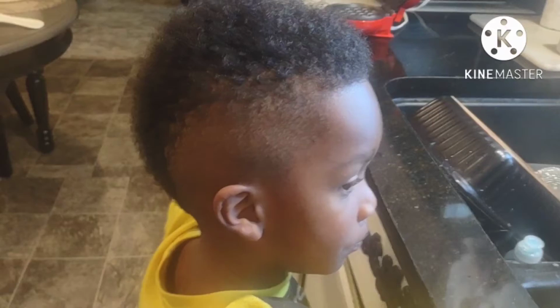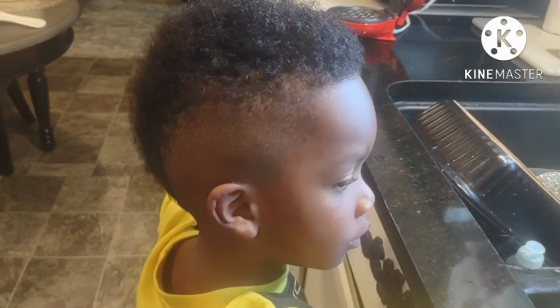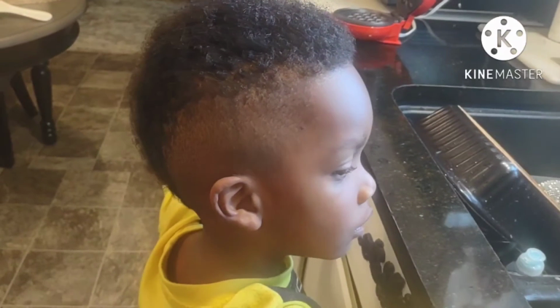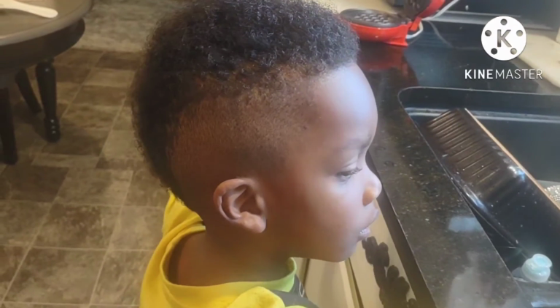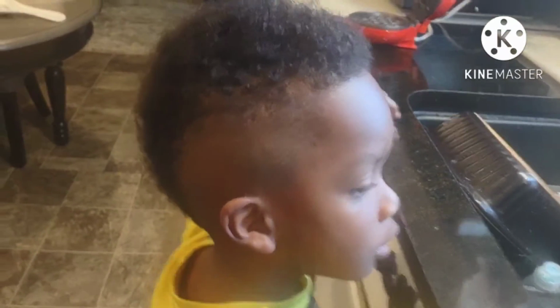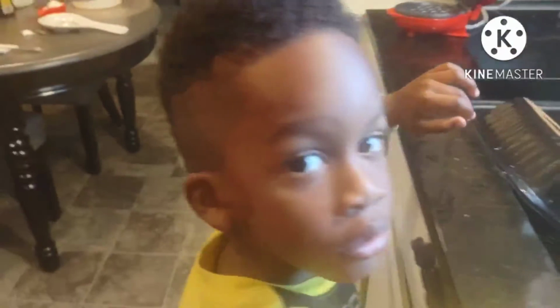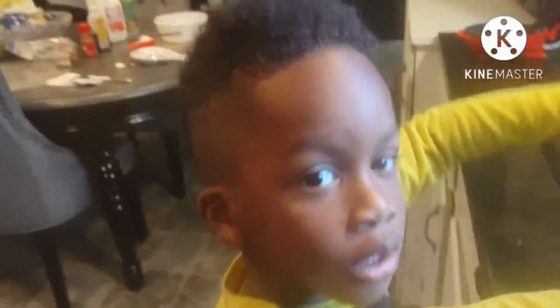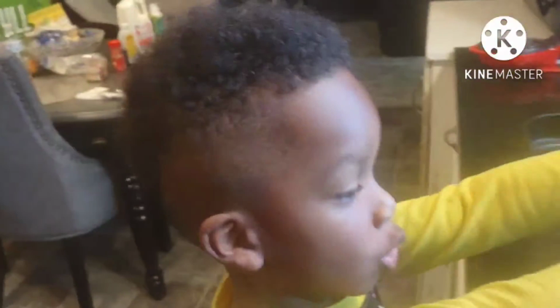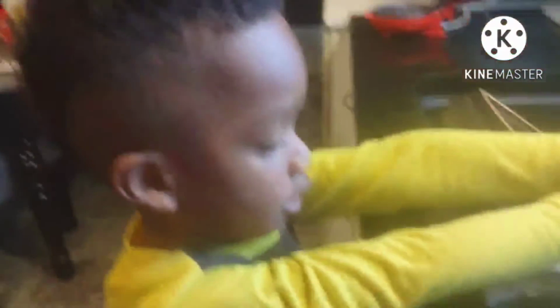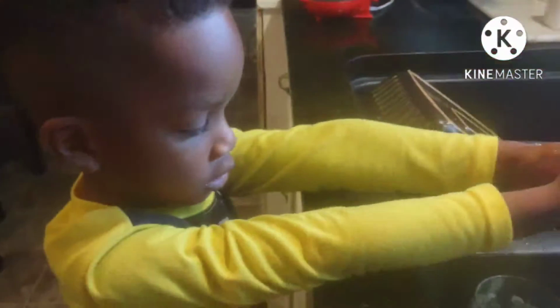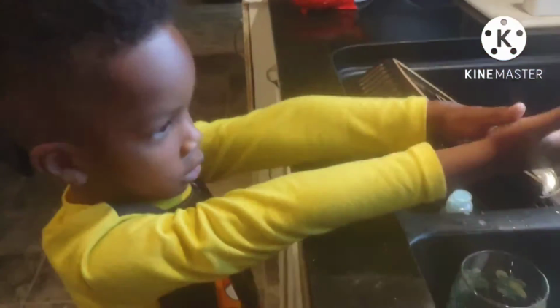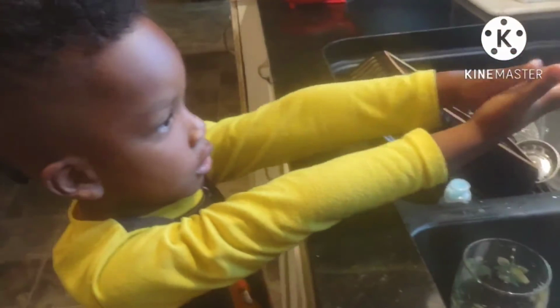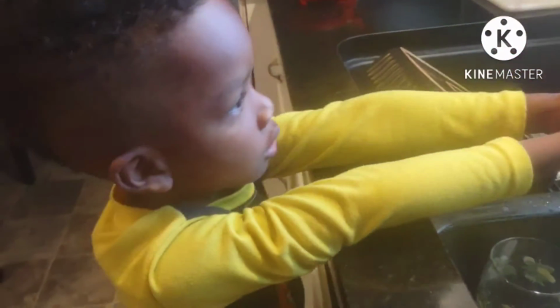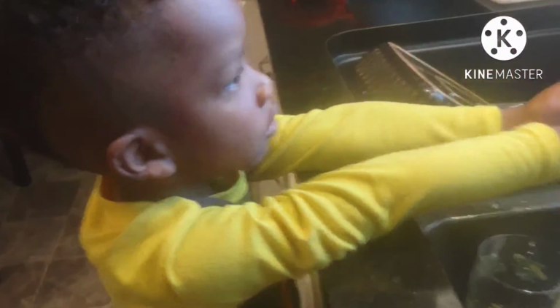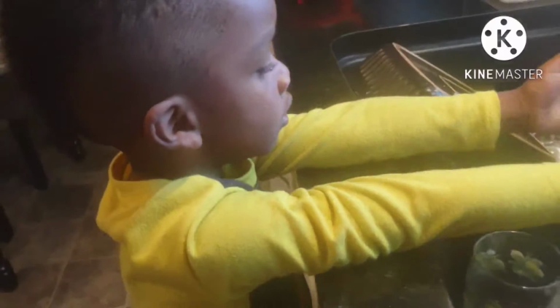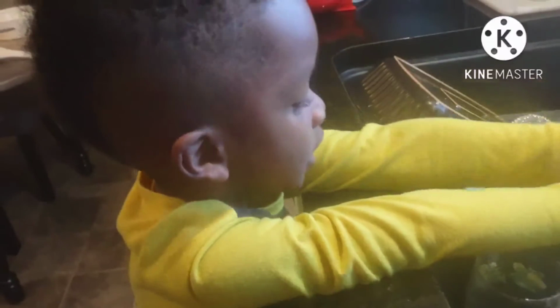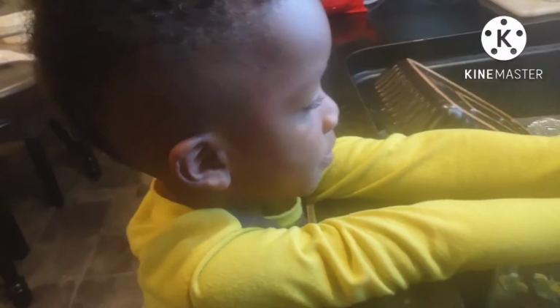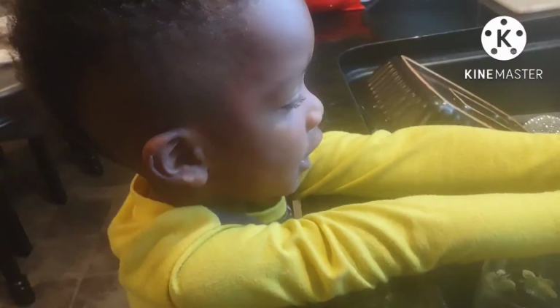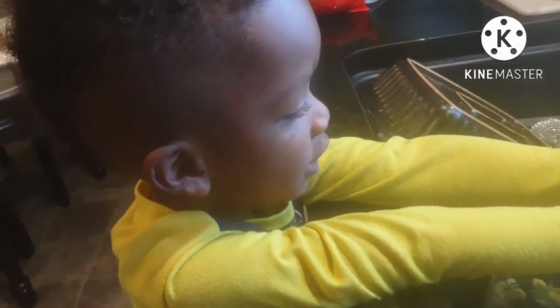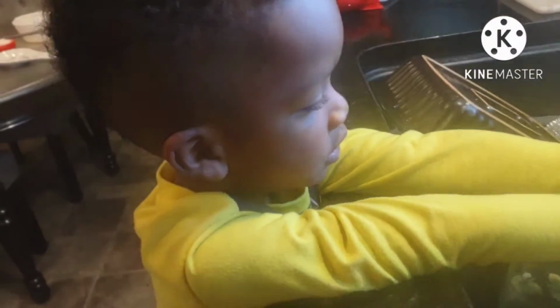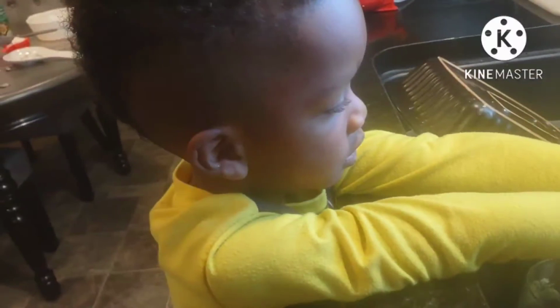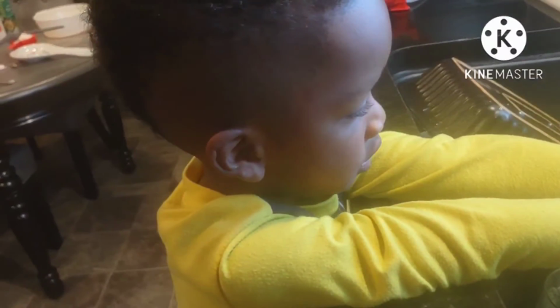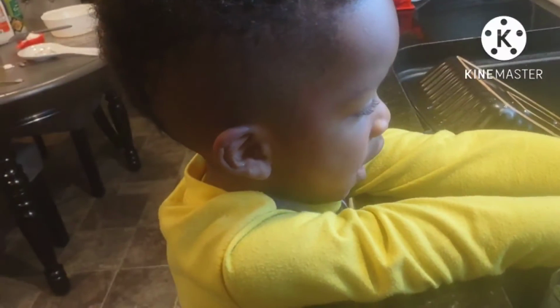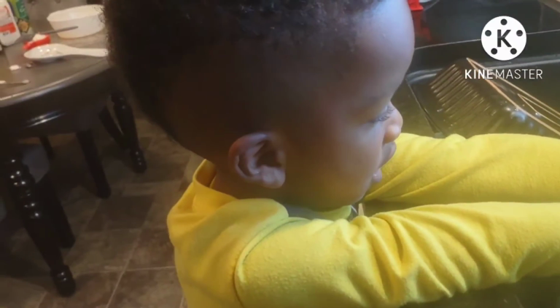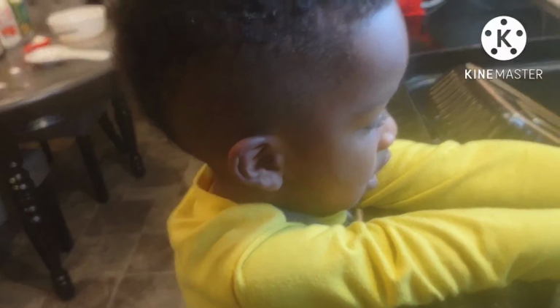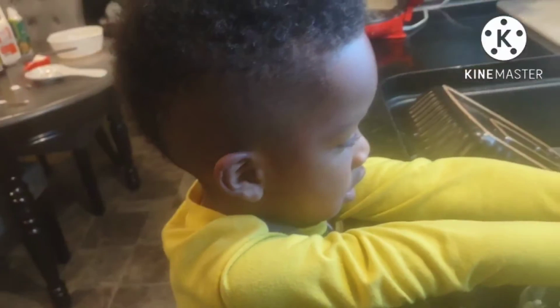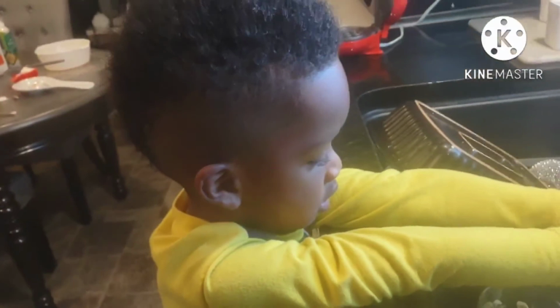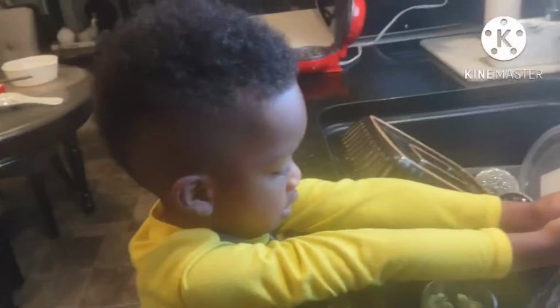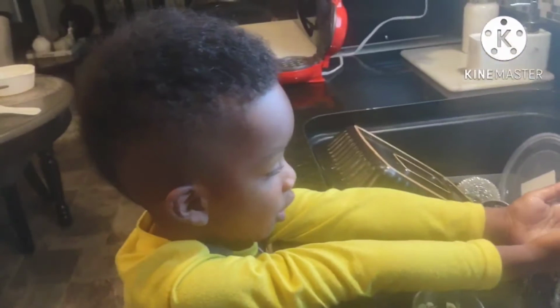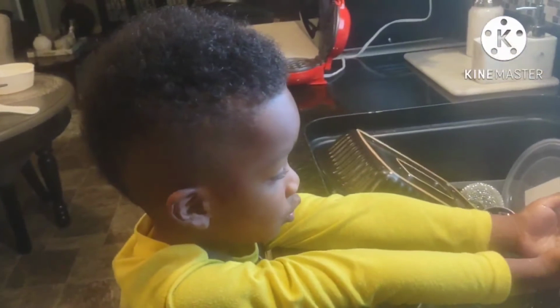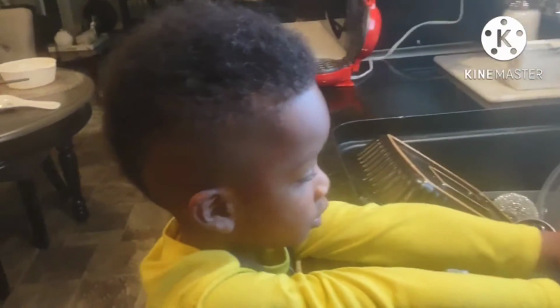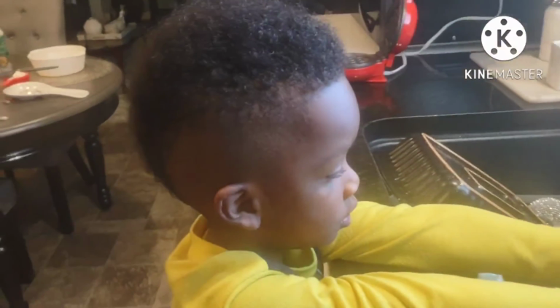Say good morning. Good morning. And what are we doing this morning? Making pancakes. Pancakes? Yeah. Not pancakes — waffles.